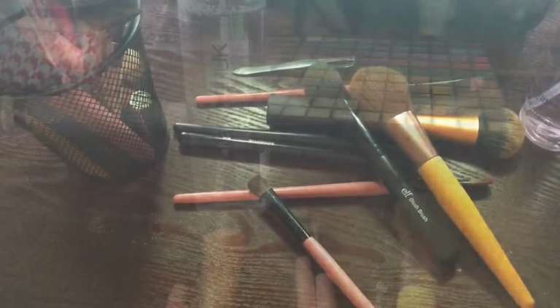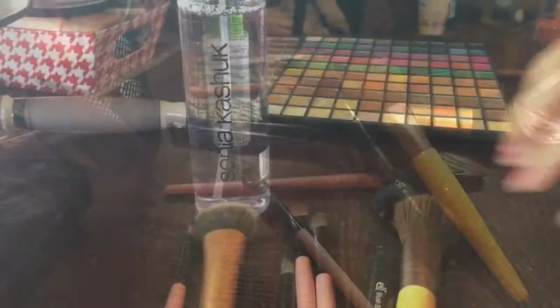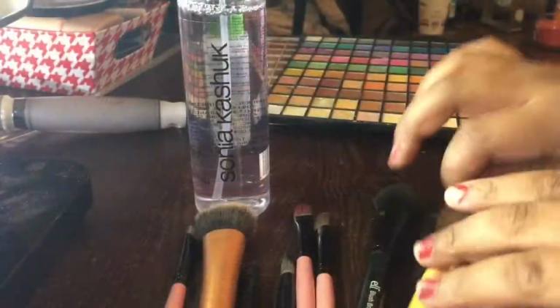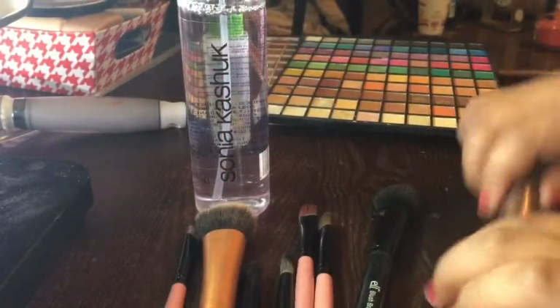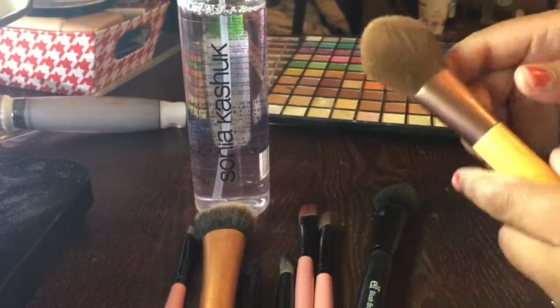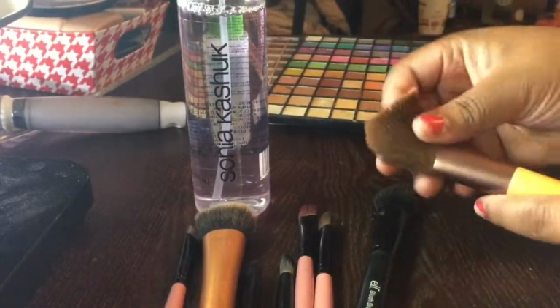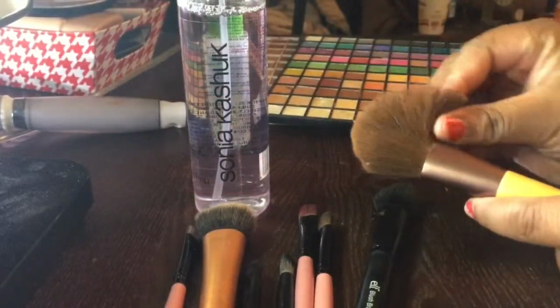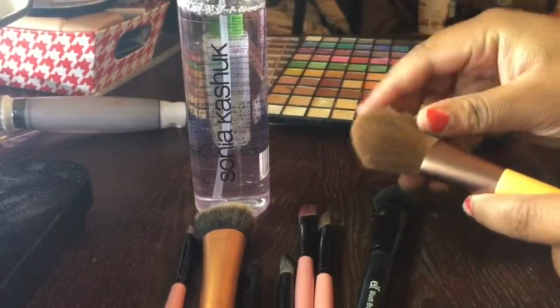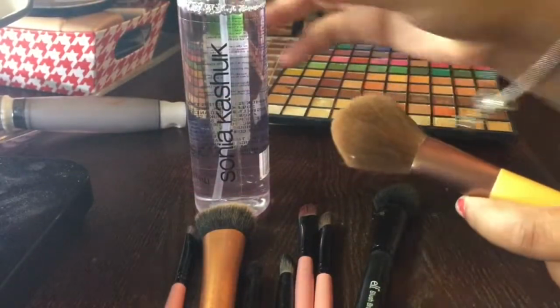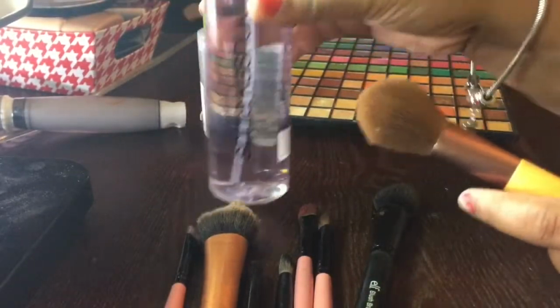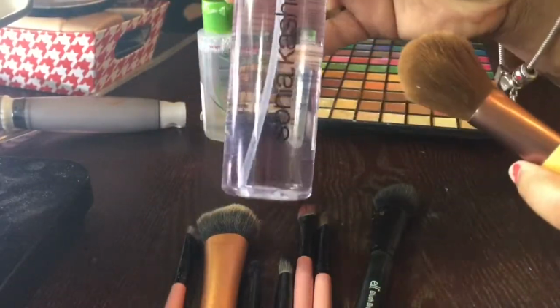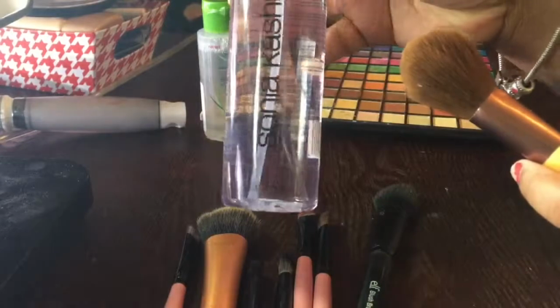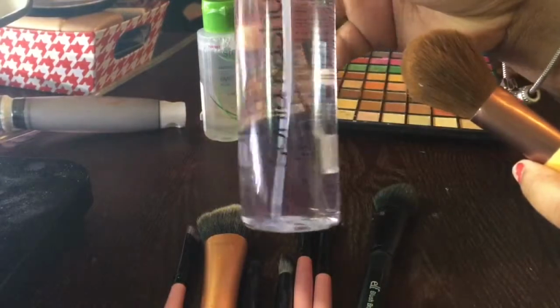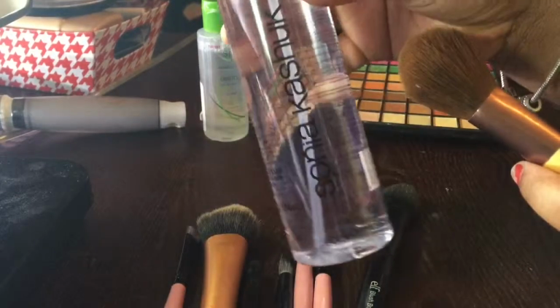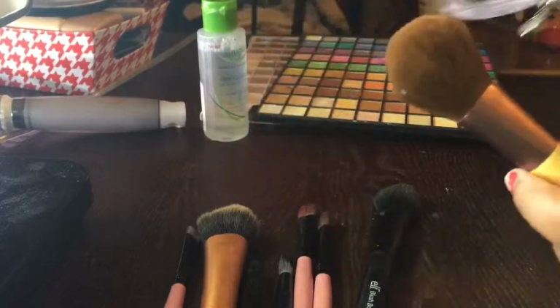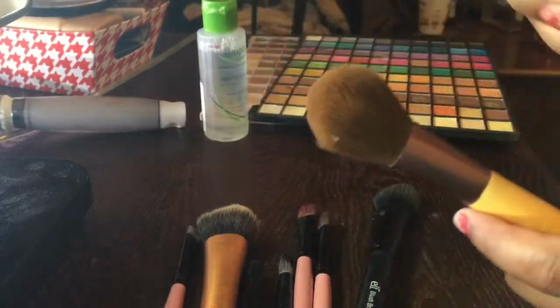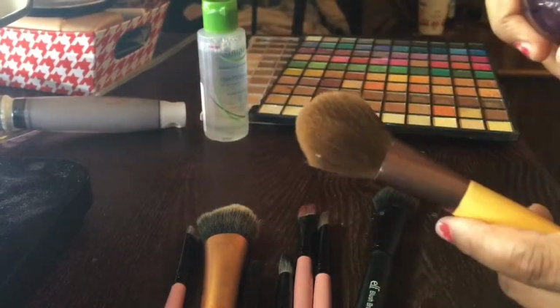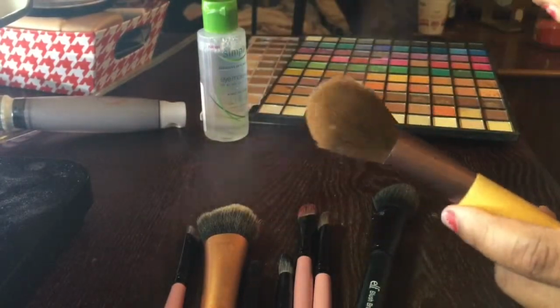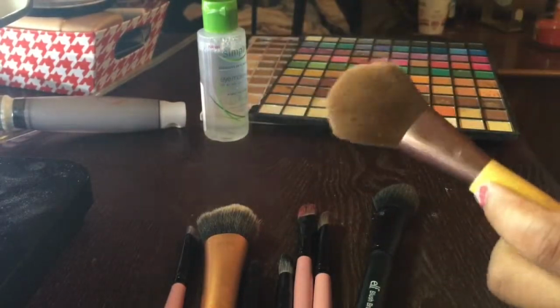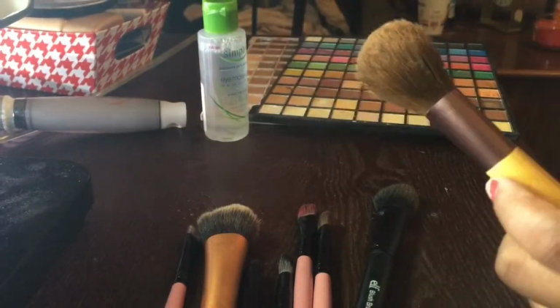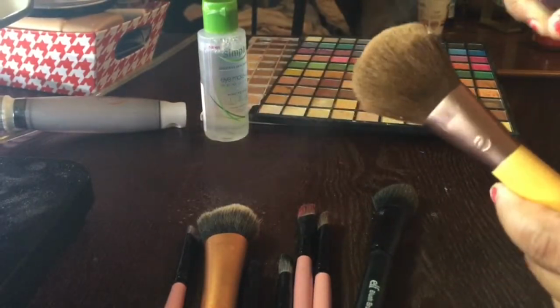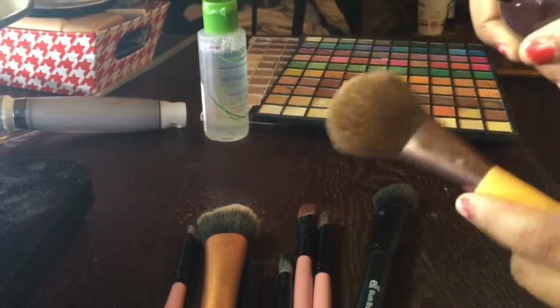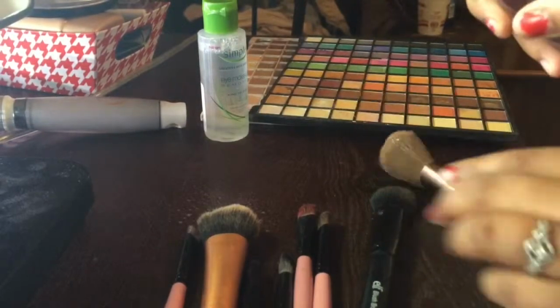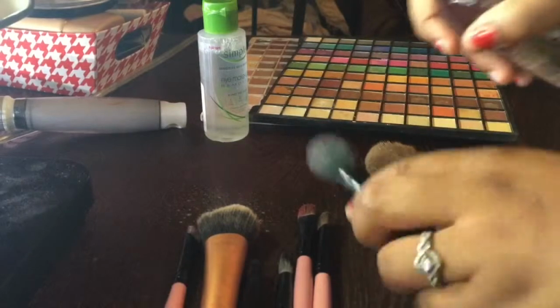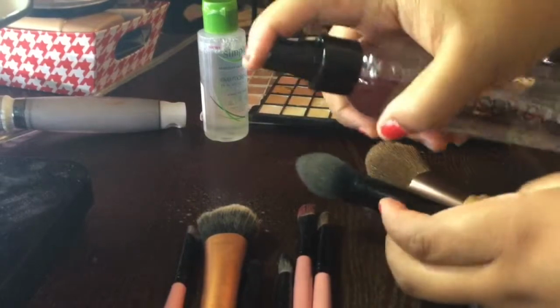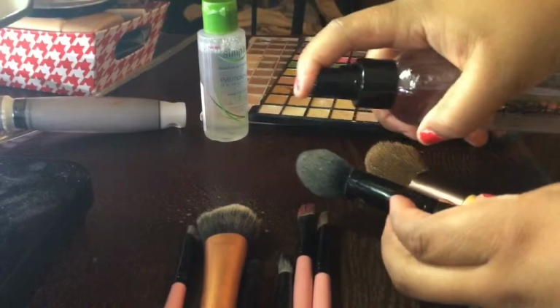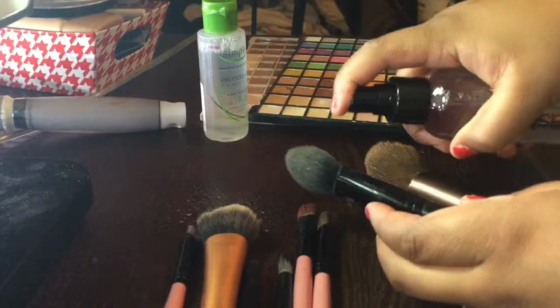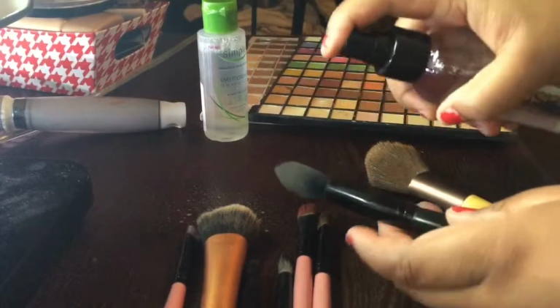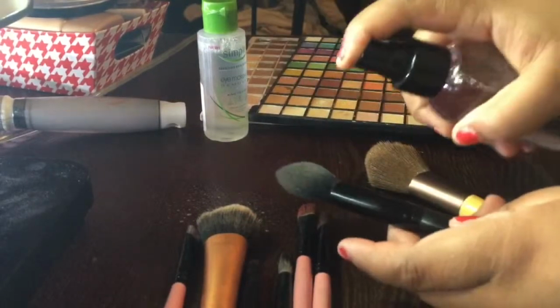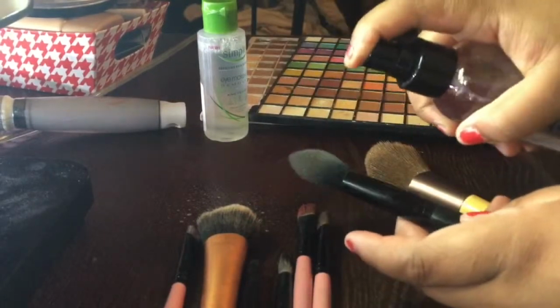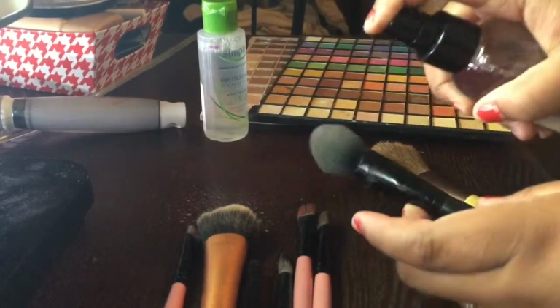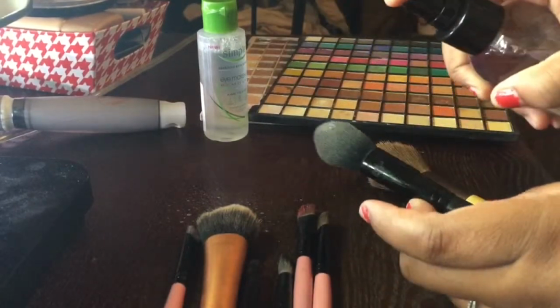Grab all your brushes, then take the Sonia Kashuk brush and sponge cleanser — you can get it from Target for about seven to eight dollars. Spray a good coat onto your brushes and make sure you get every brush on each side.